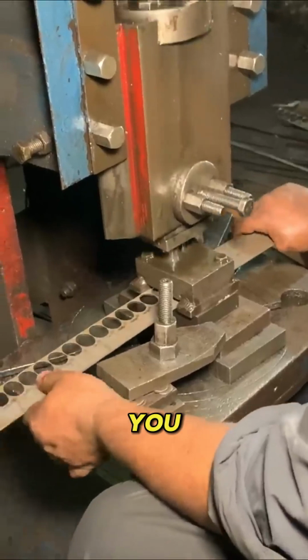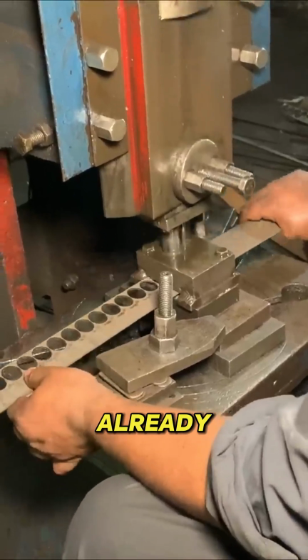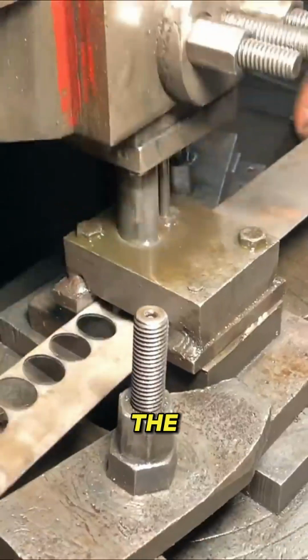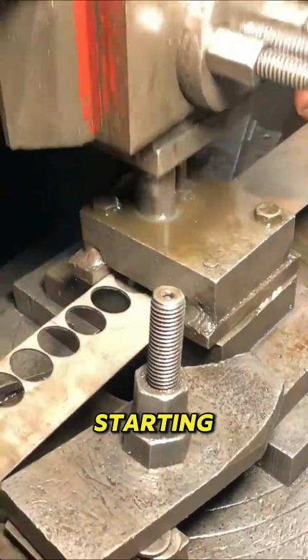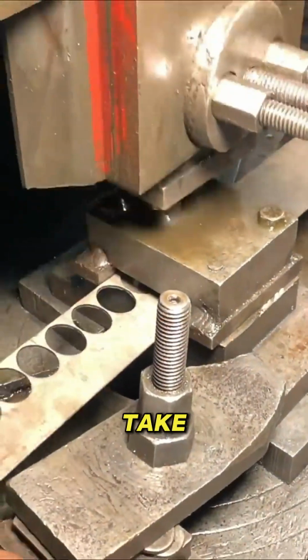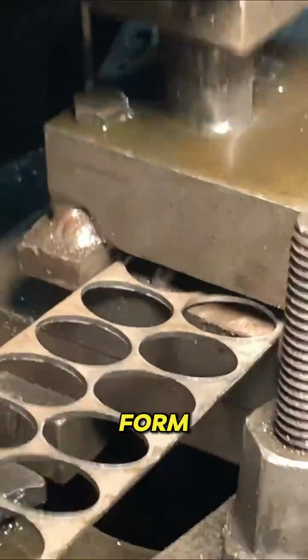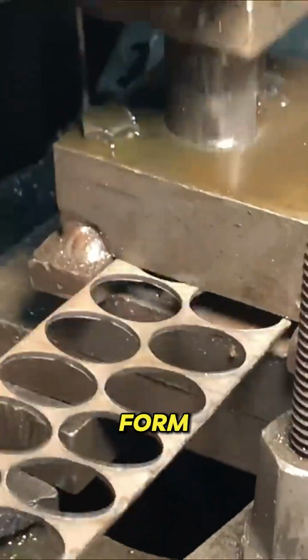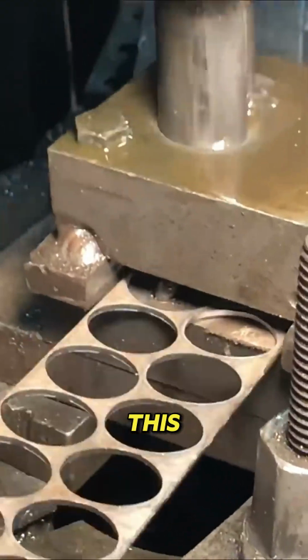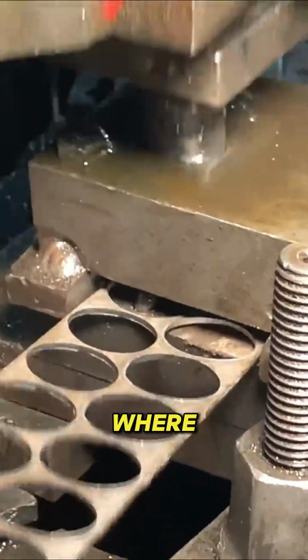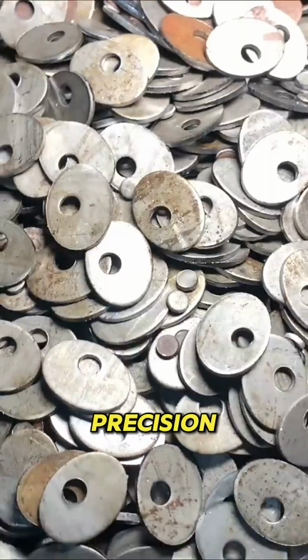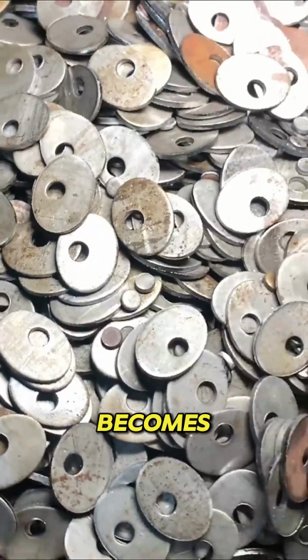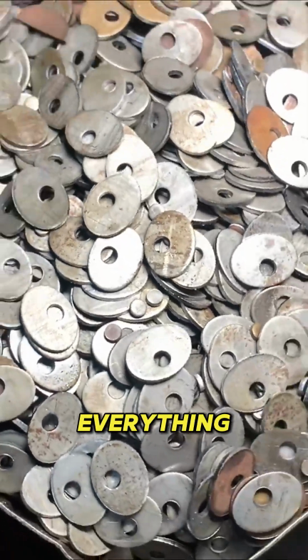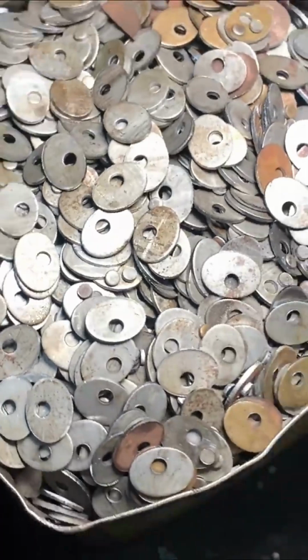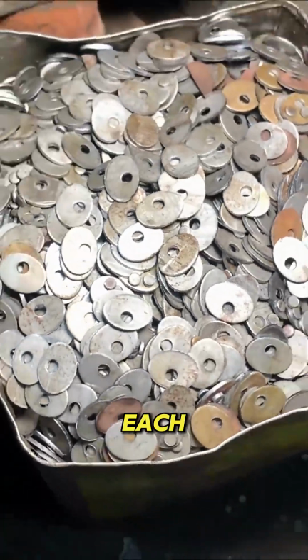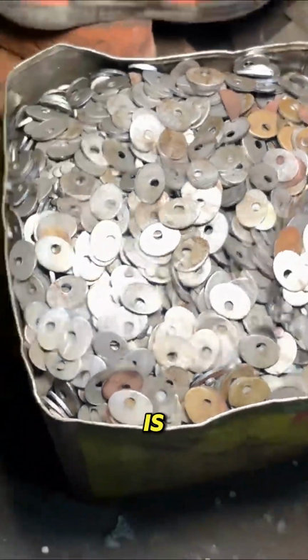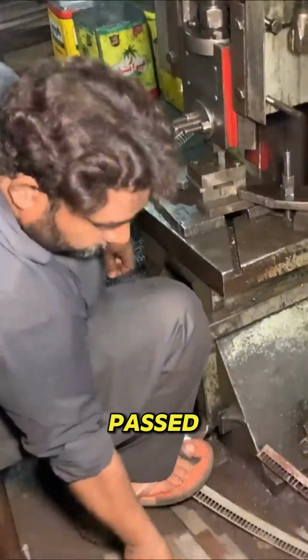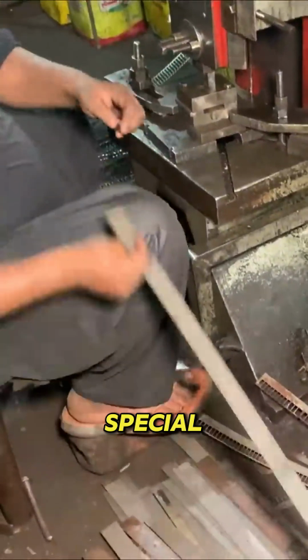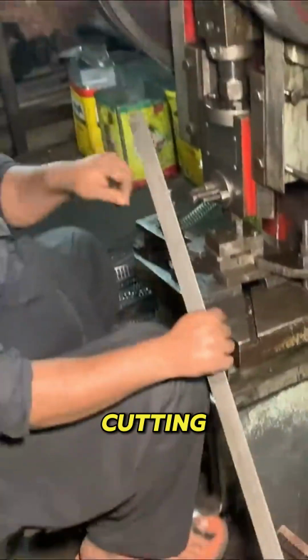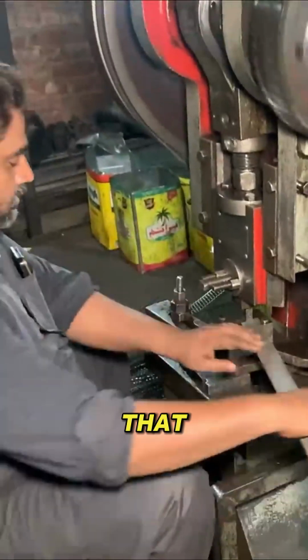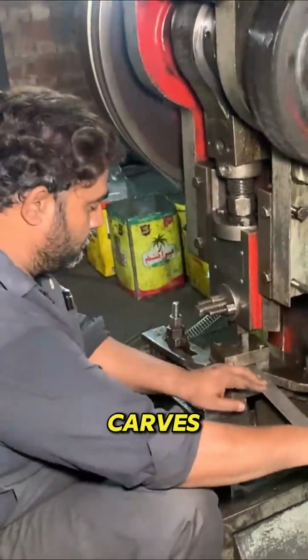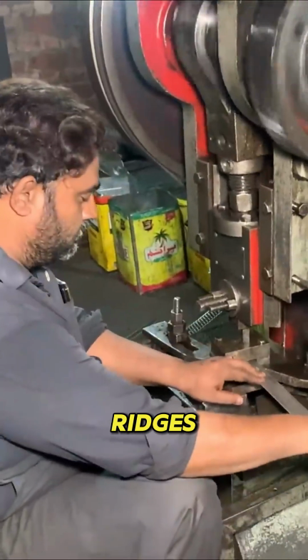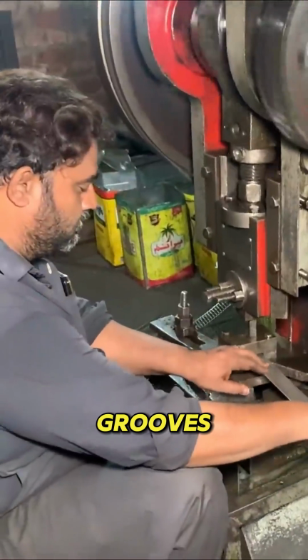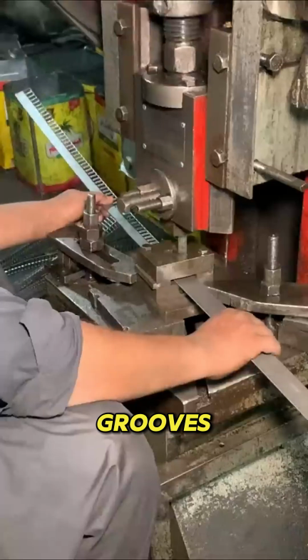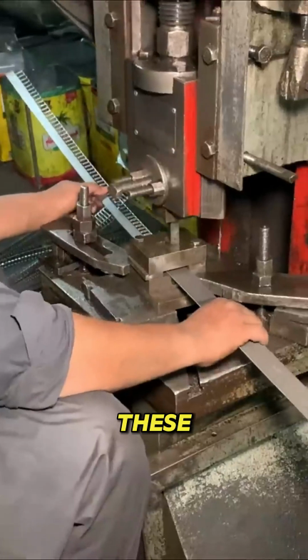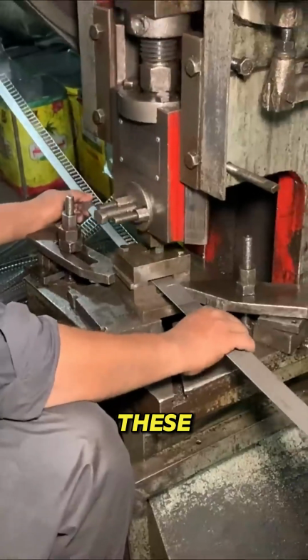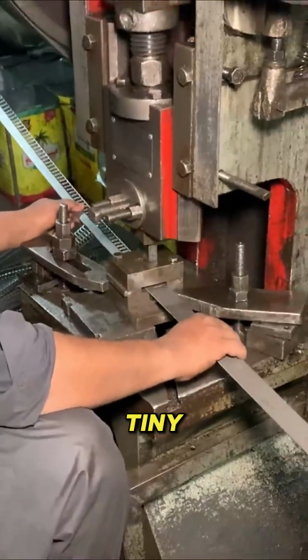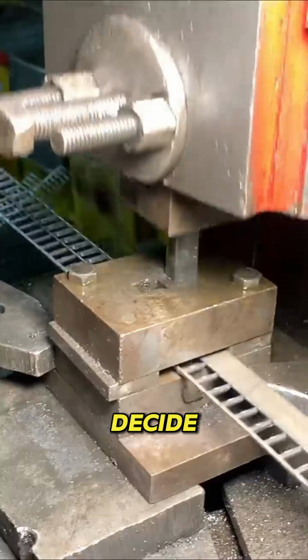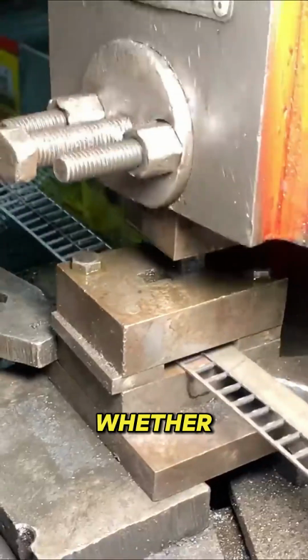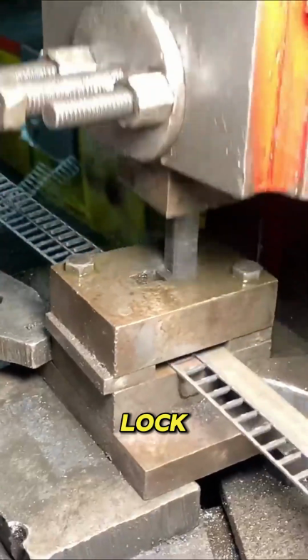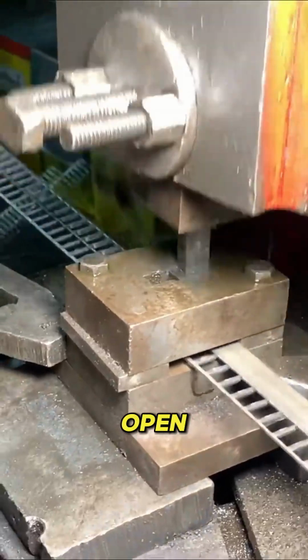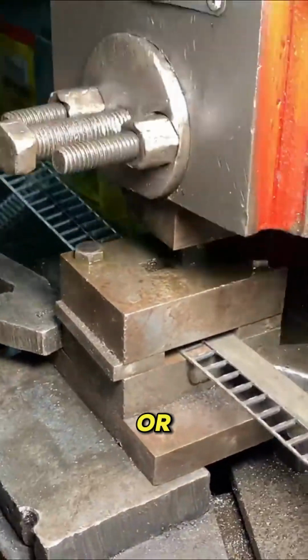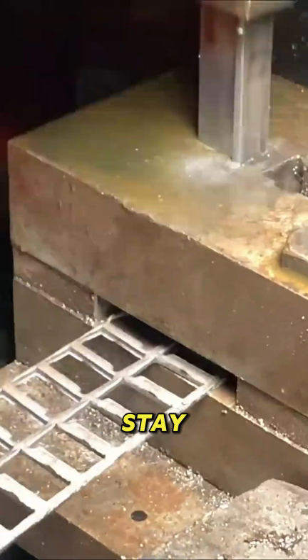You can already see the key starting to take its form. This is where precision becomes everything. Each key is passed through a special cutting wheel that carves out the ridges and grooves. These tiny teeth decide whether a lock will open or stay shut.